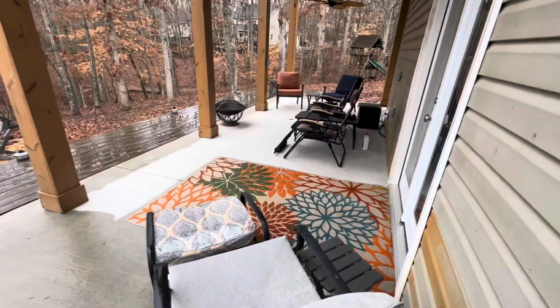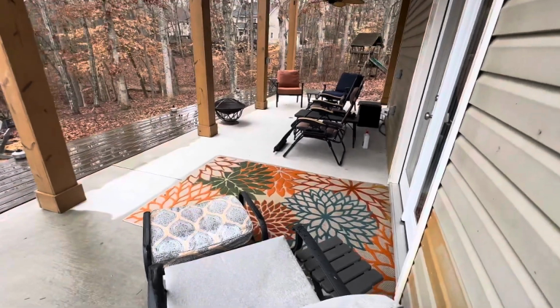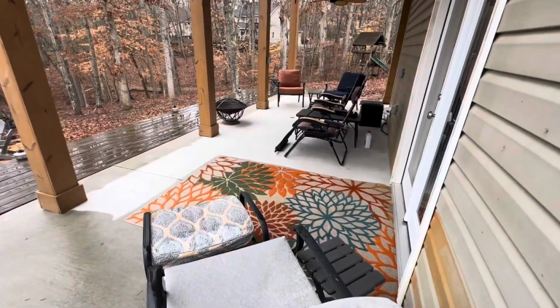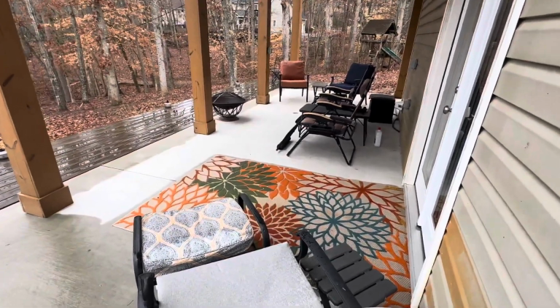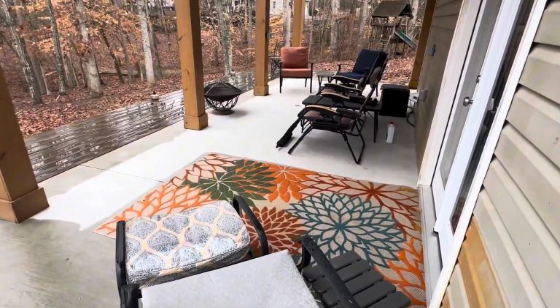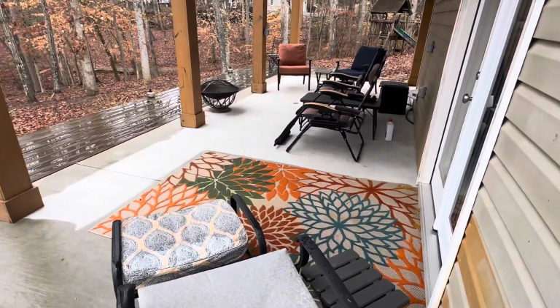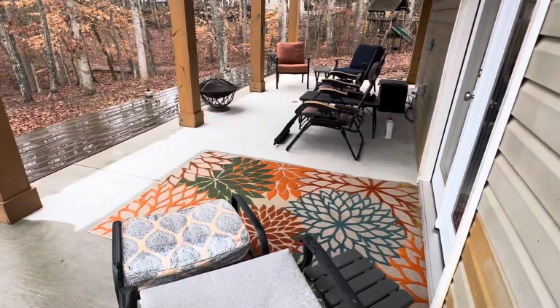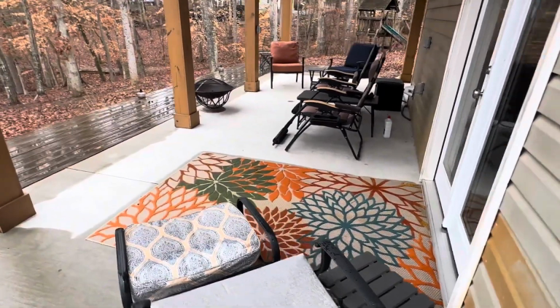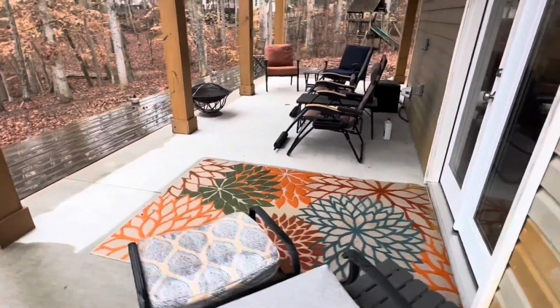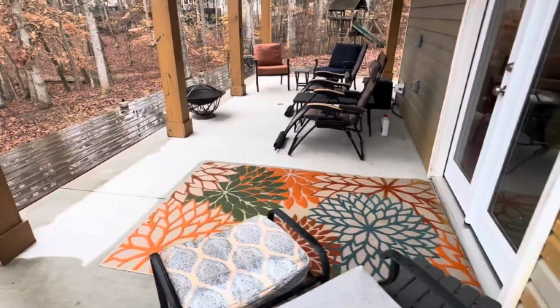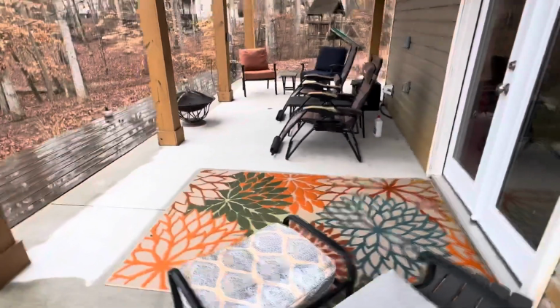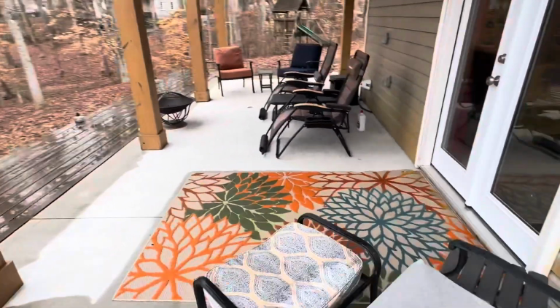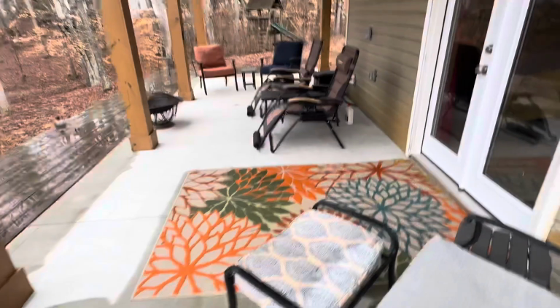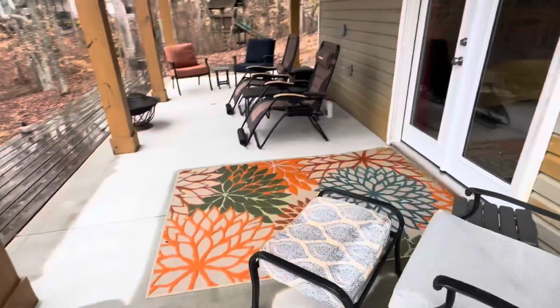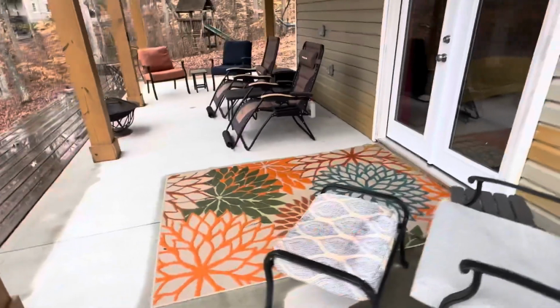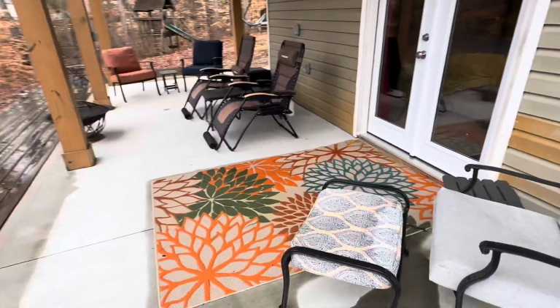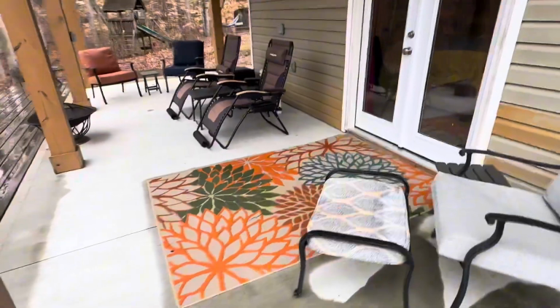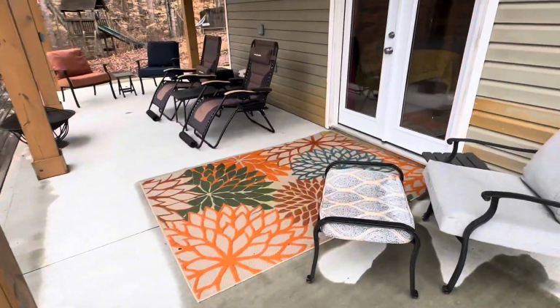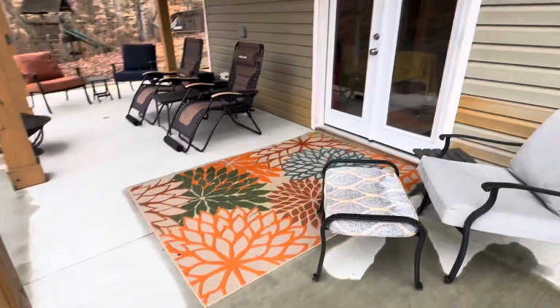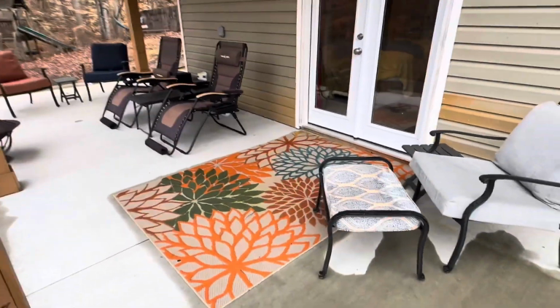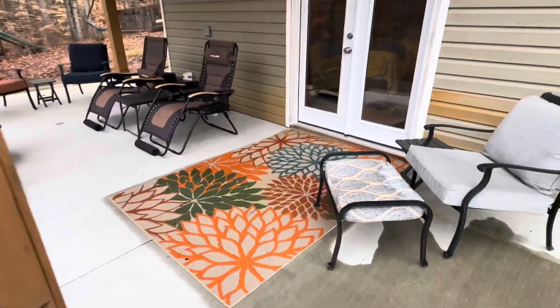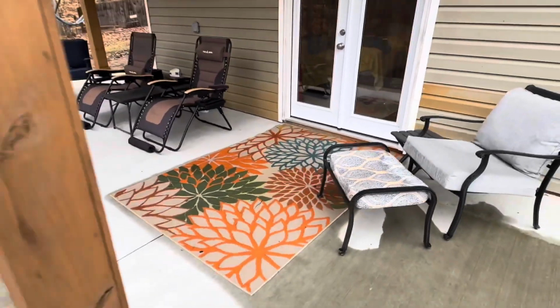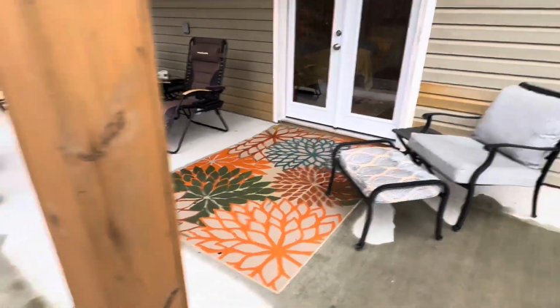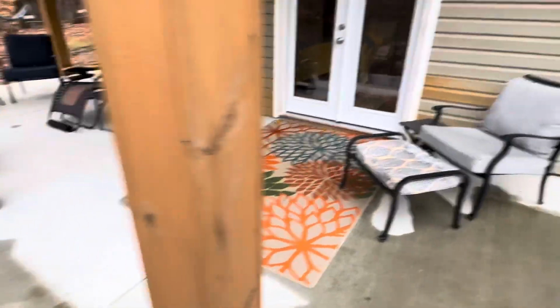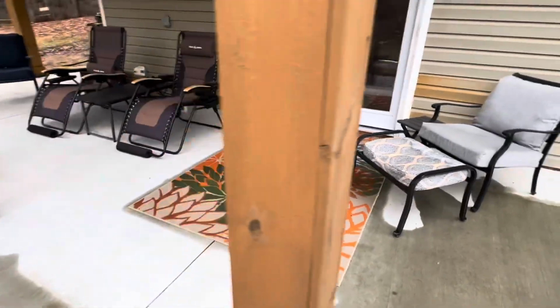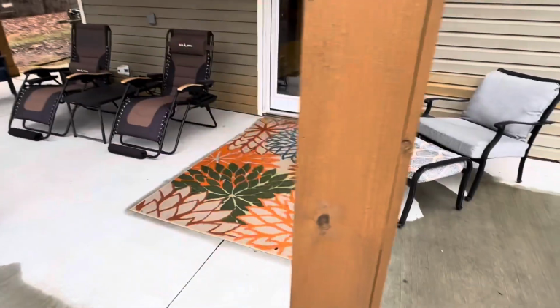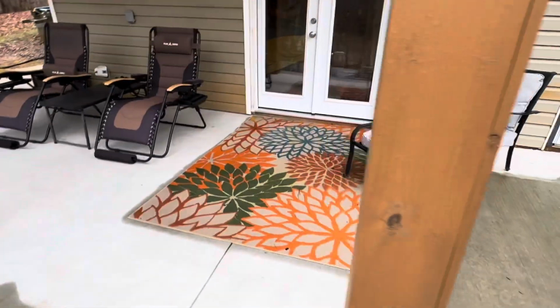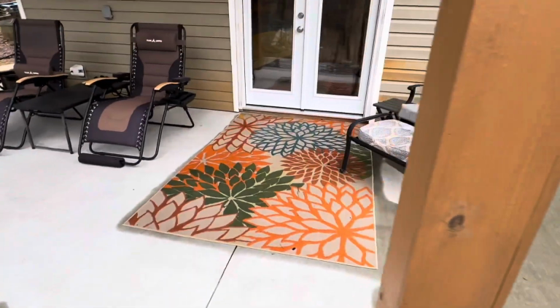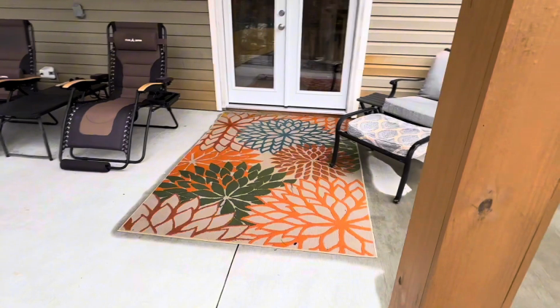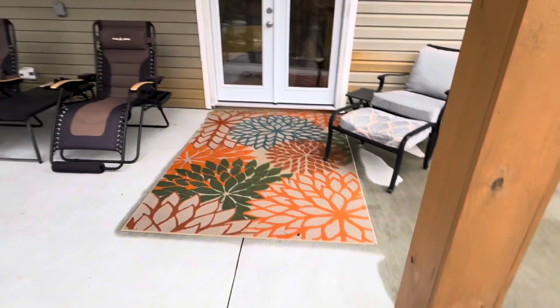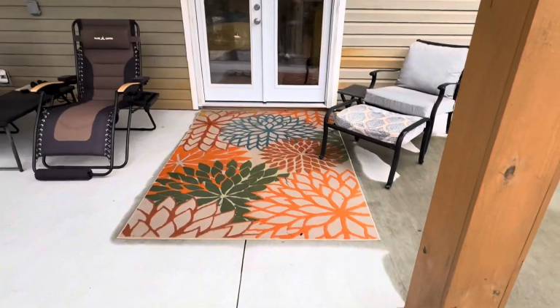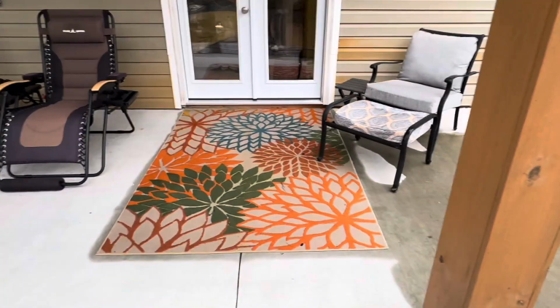With a low pile height of just 0.25 inches, this rug is easy to clean and maintain. It features a rubber backing for stability and to prevent slipping, especially on hard surfaces.